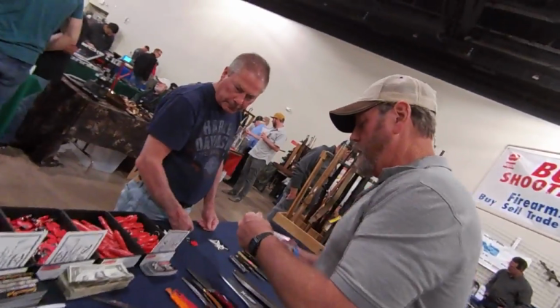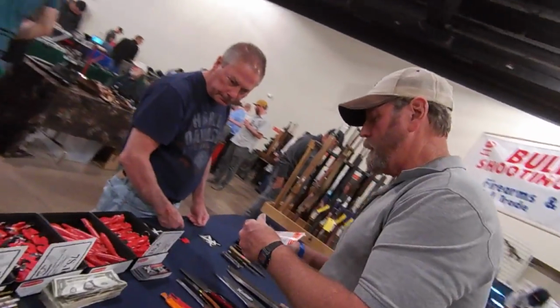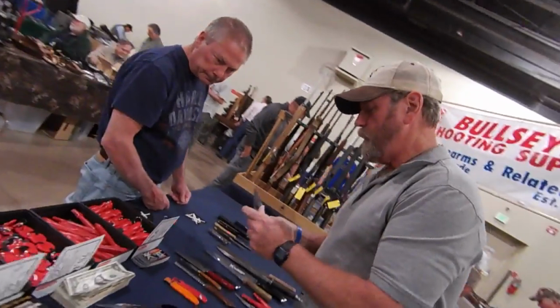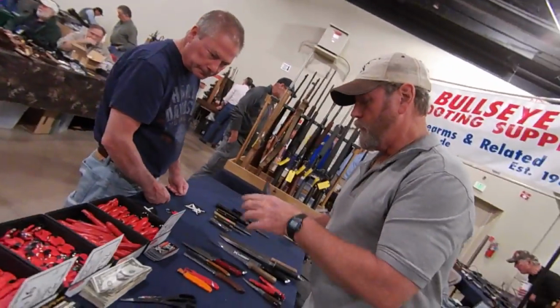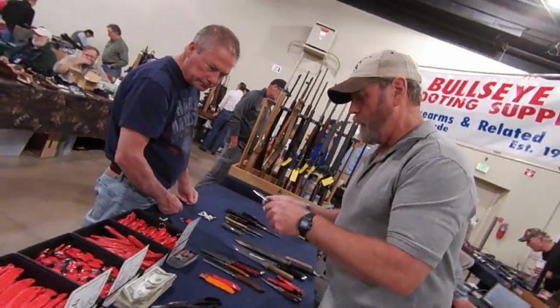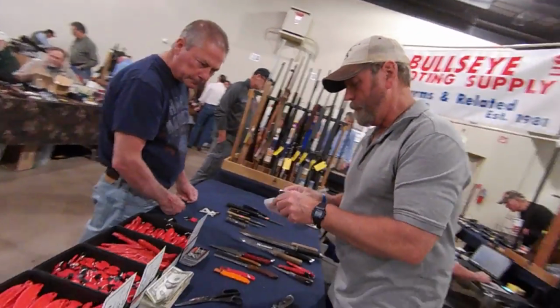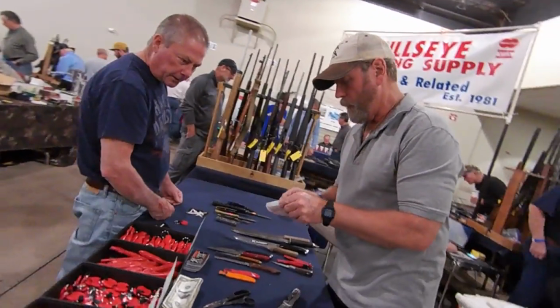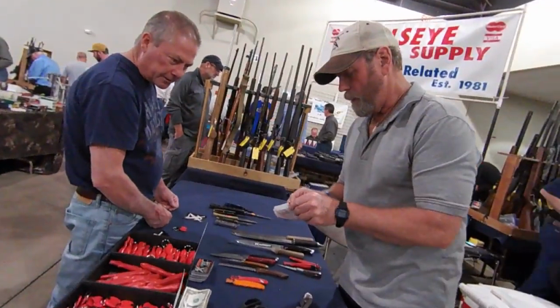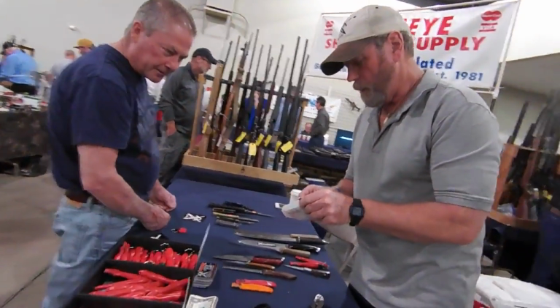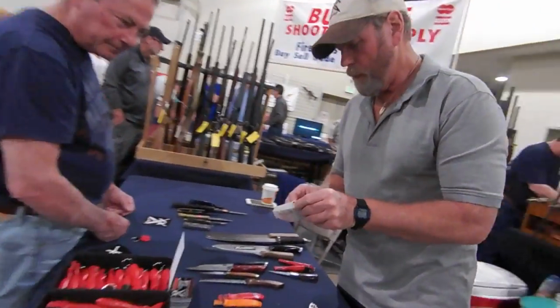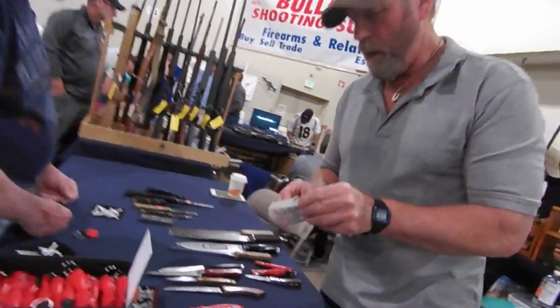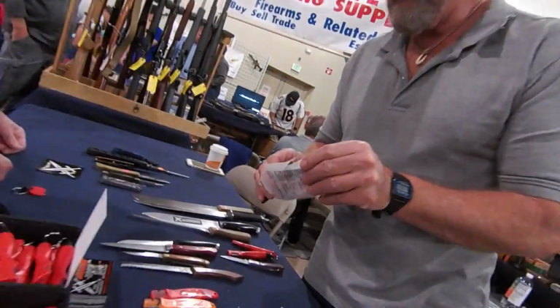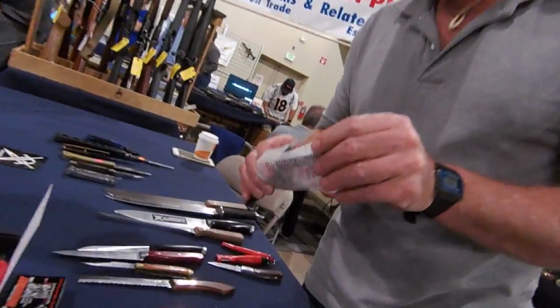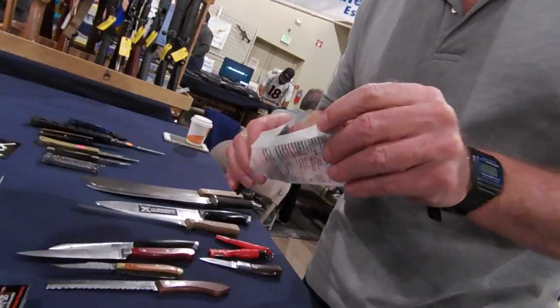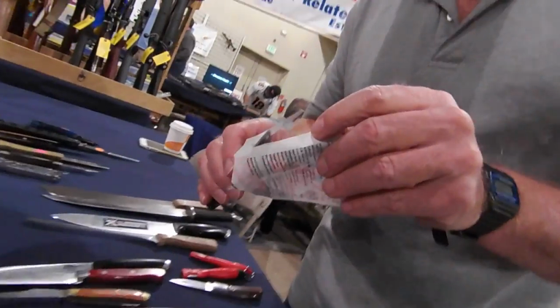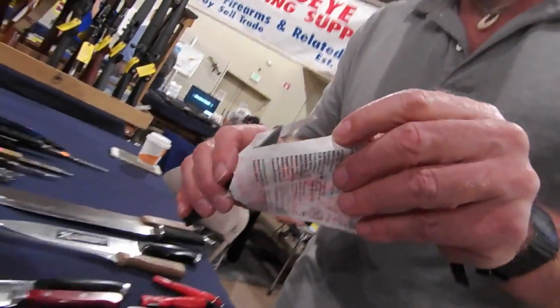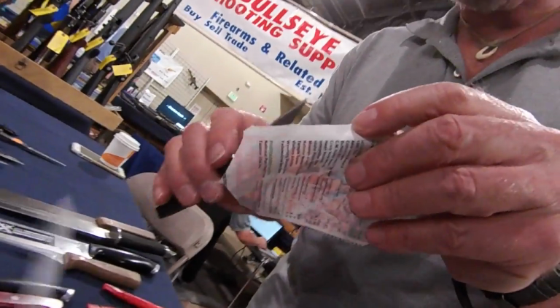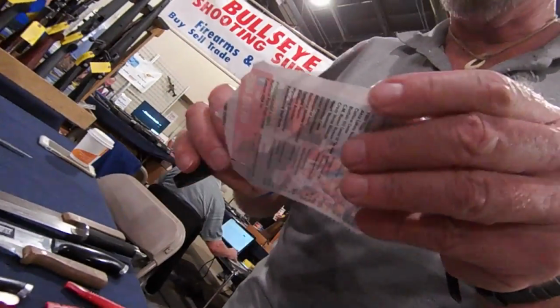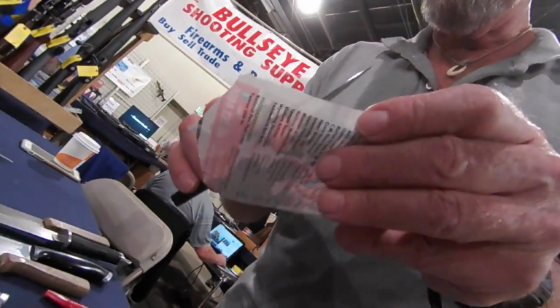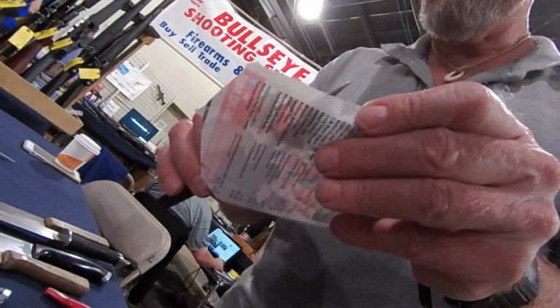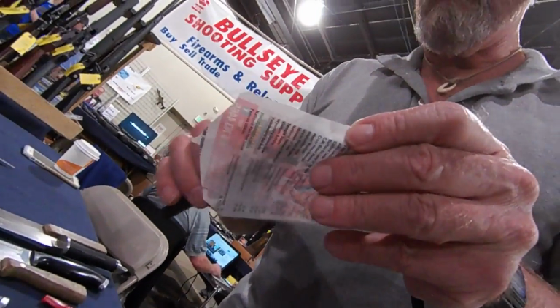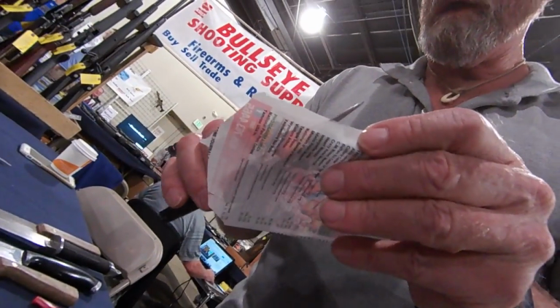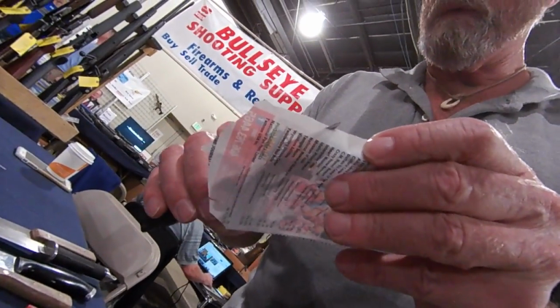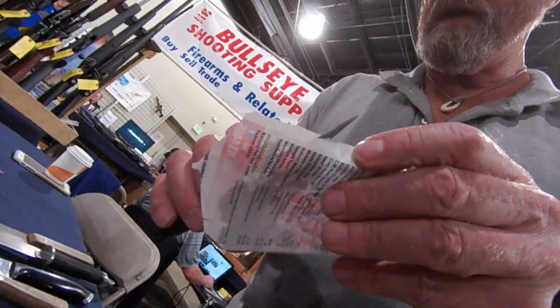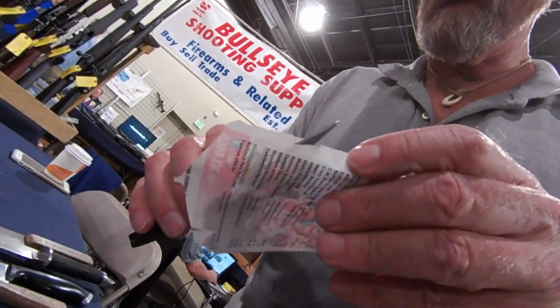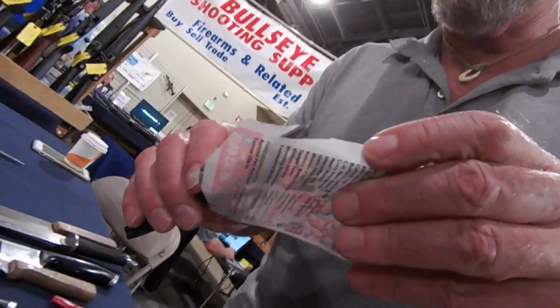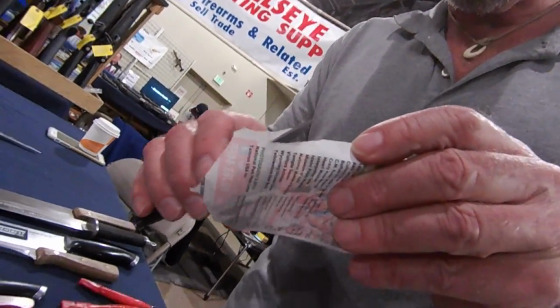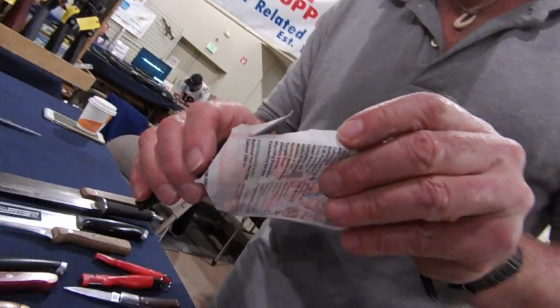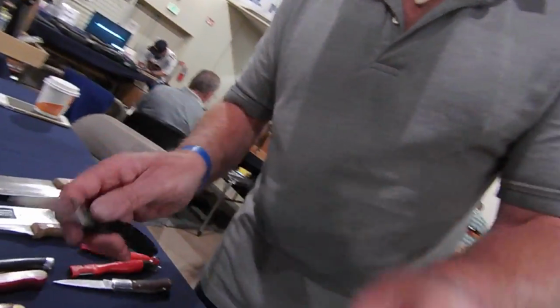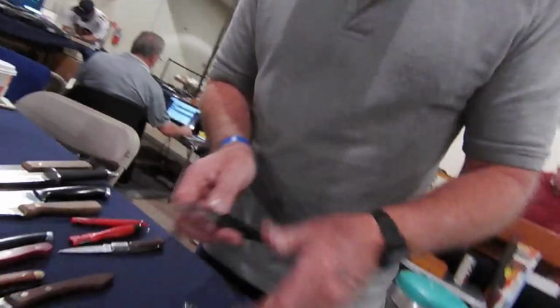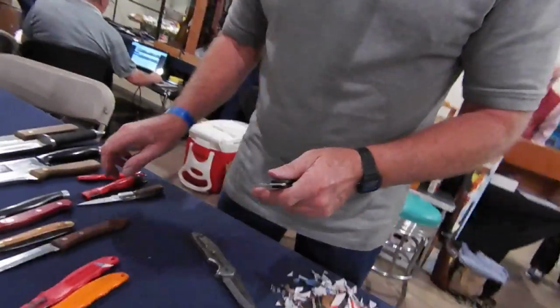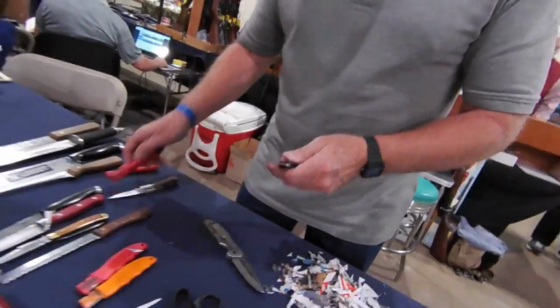That knife needs a little help. I can make it cut like that, but right there is where it needs a little help. Now watch how much it changes.